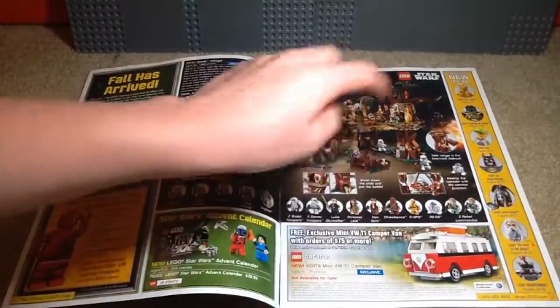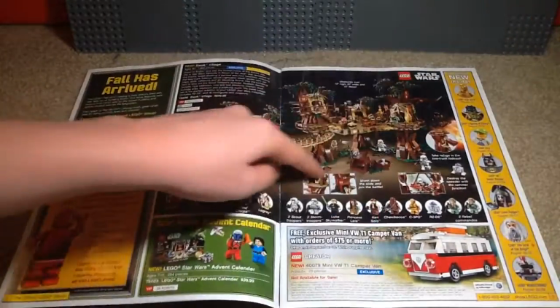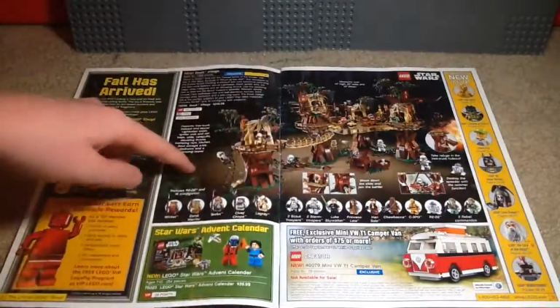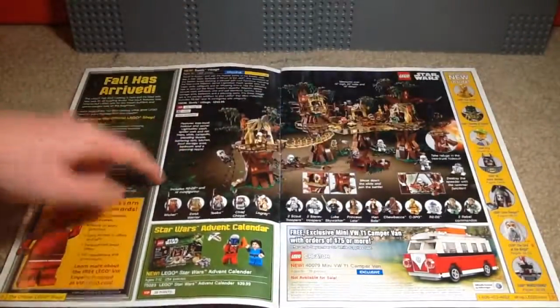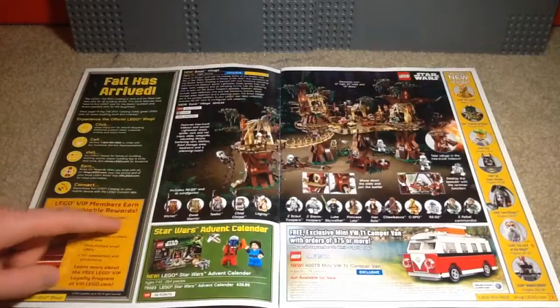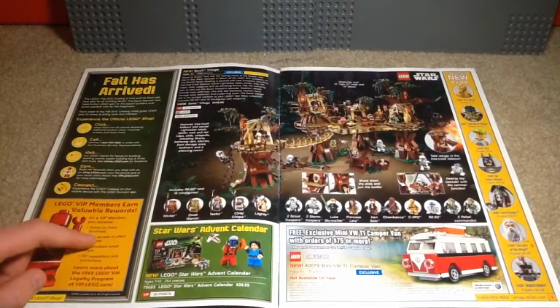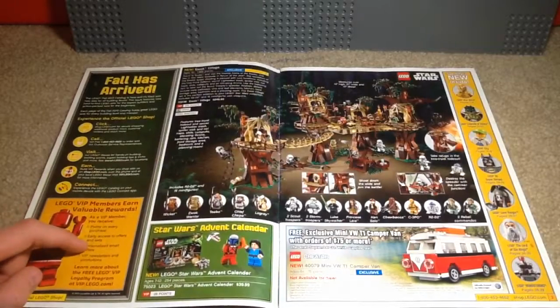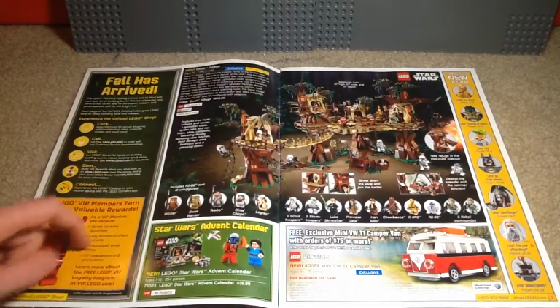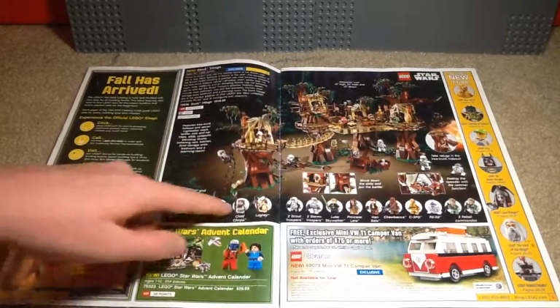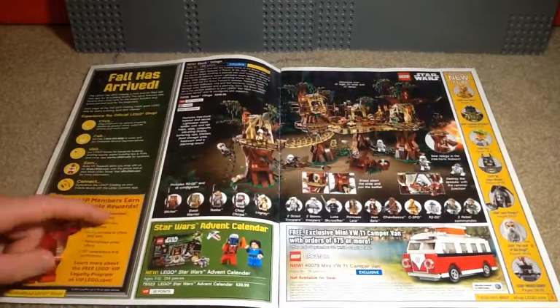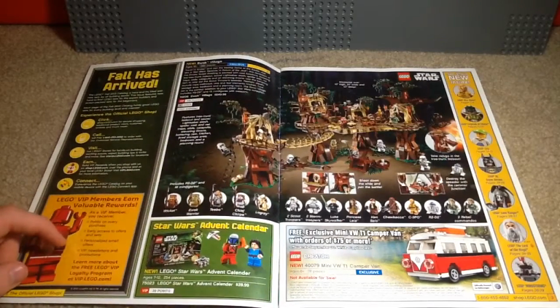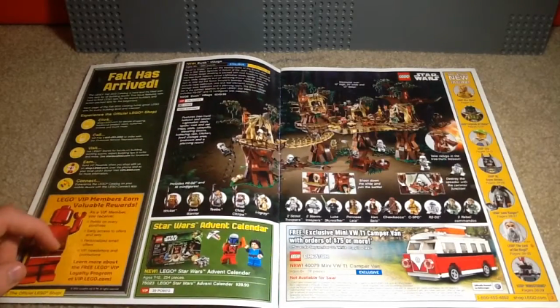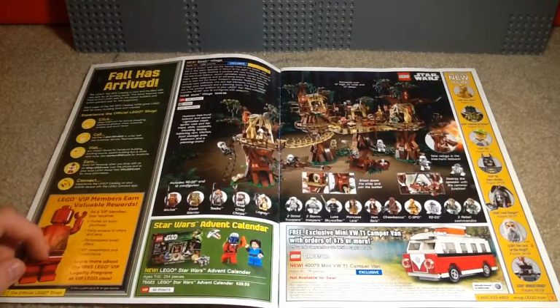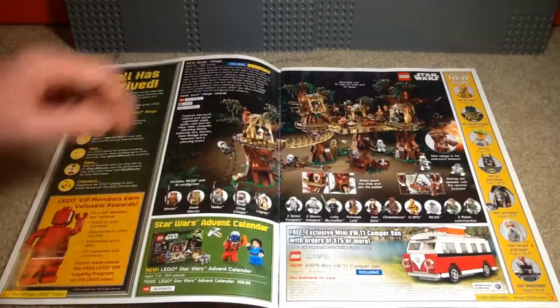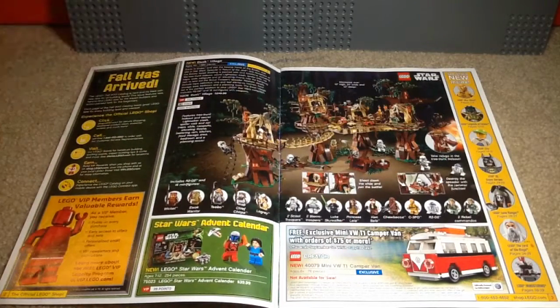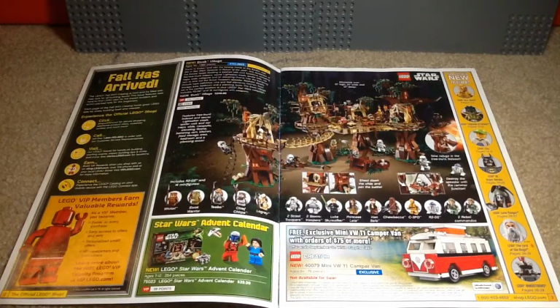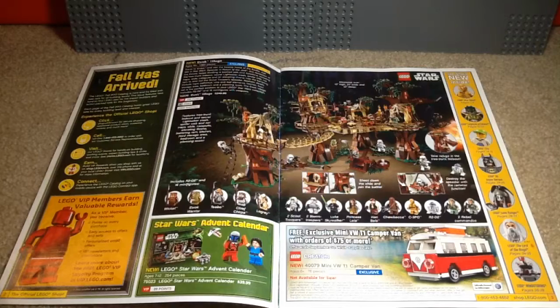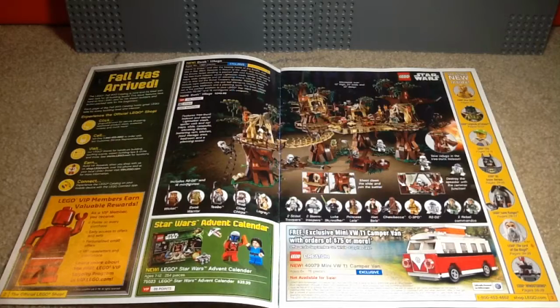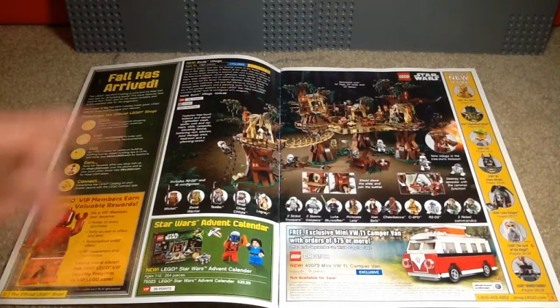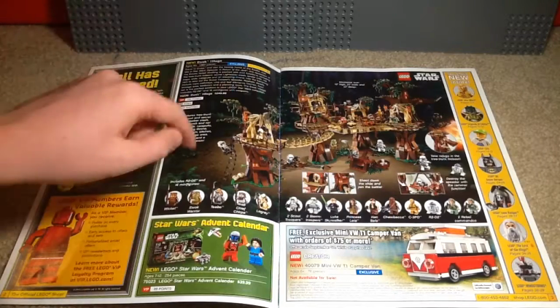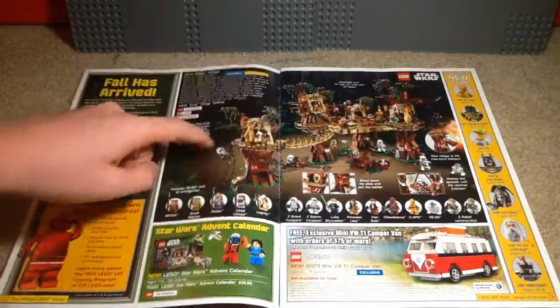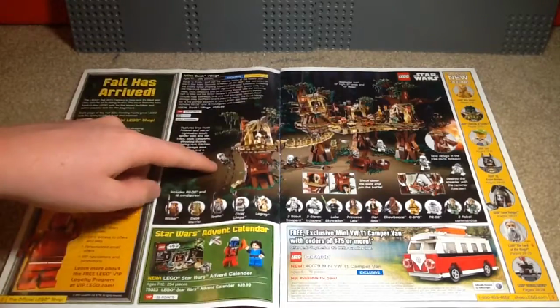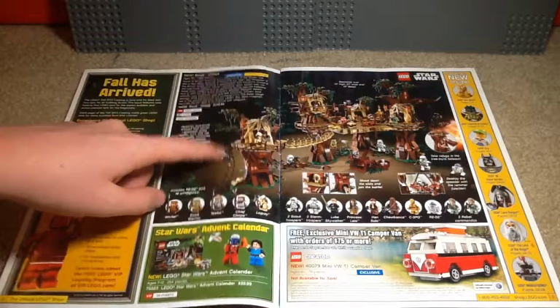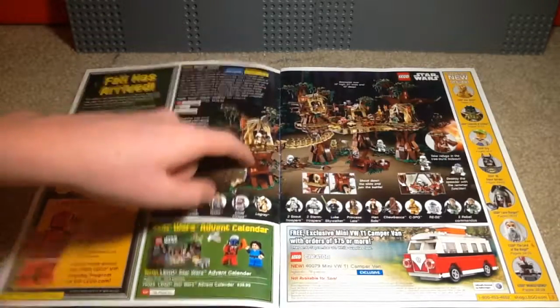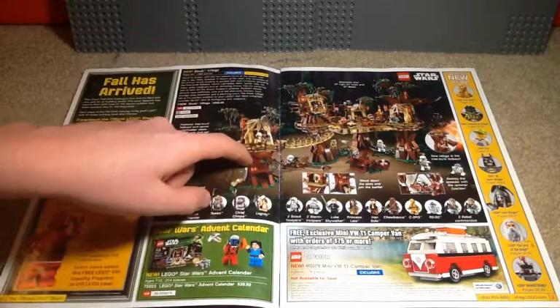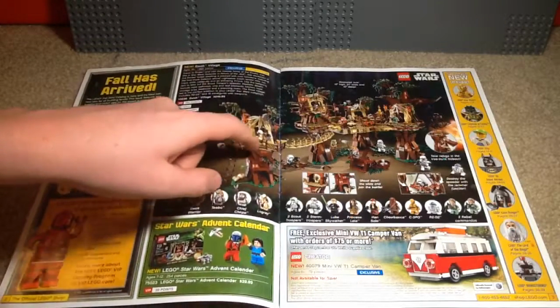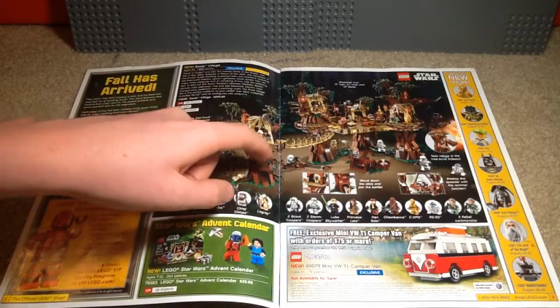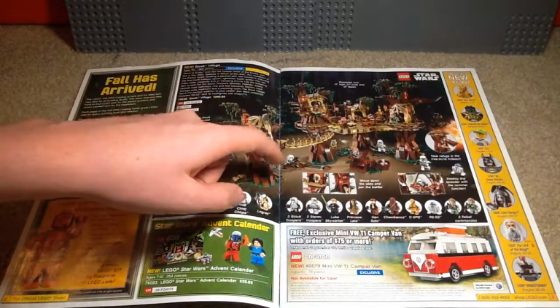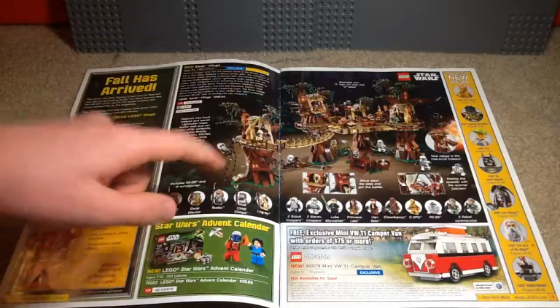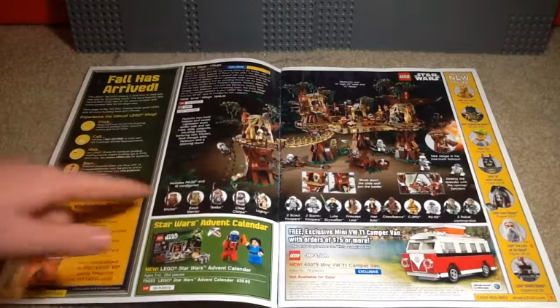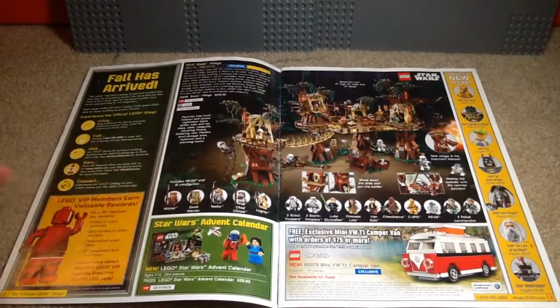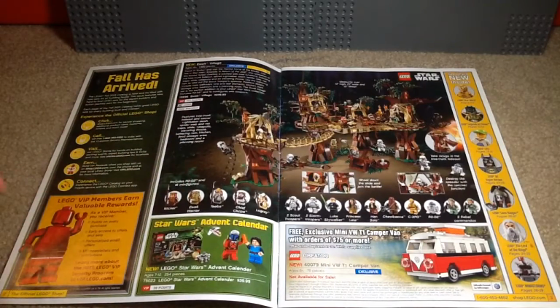There's the whole Ewok Village. This came with 16 minifigures and R2-D2, so quite a lot of minifigures. Never got this set though, but it does look good. I don't remember if it's retired yet — it may still be on shelves.